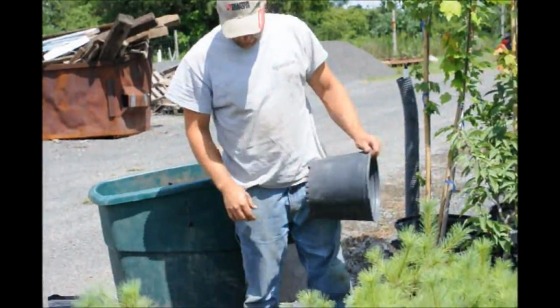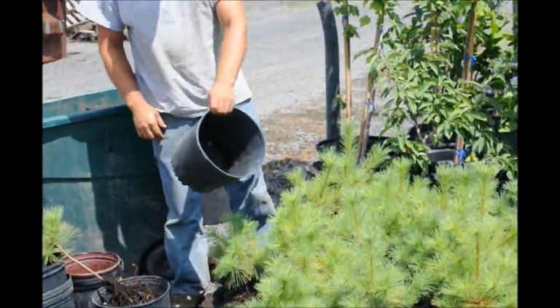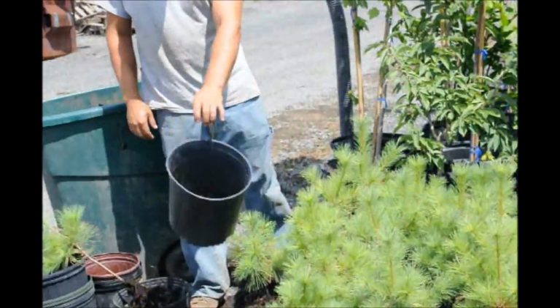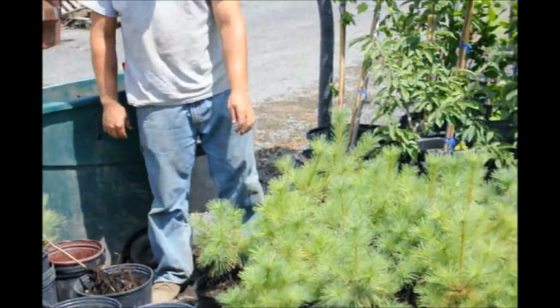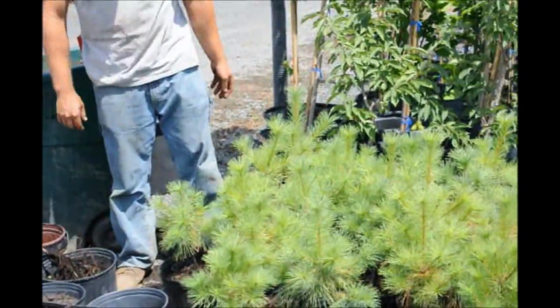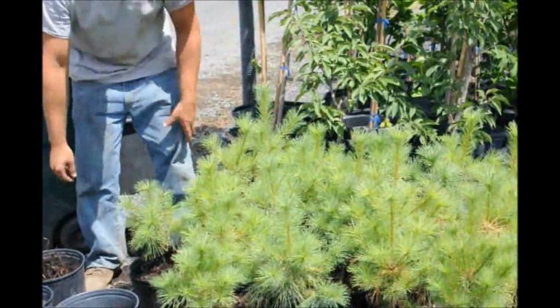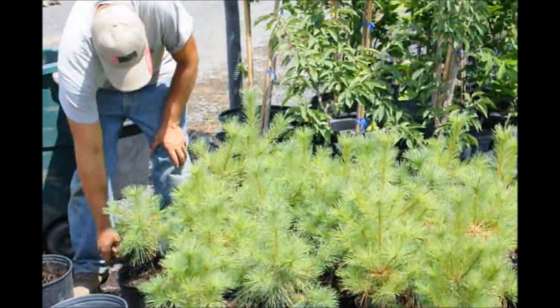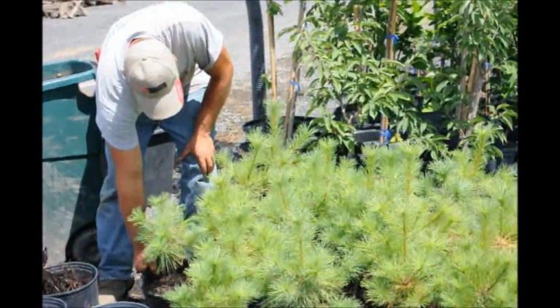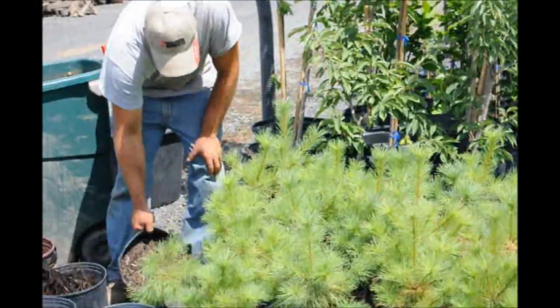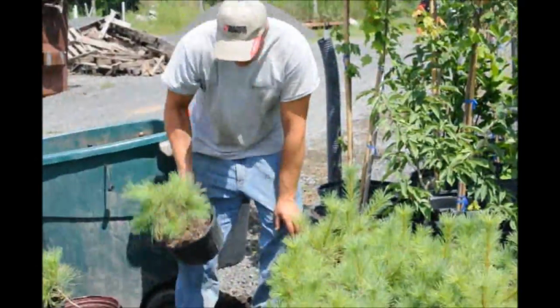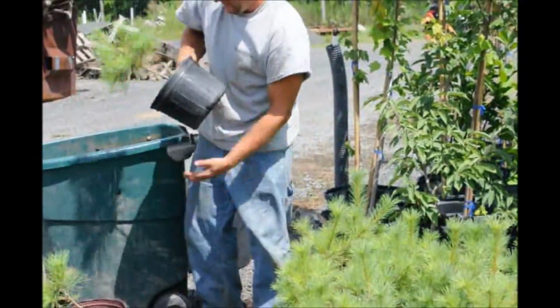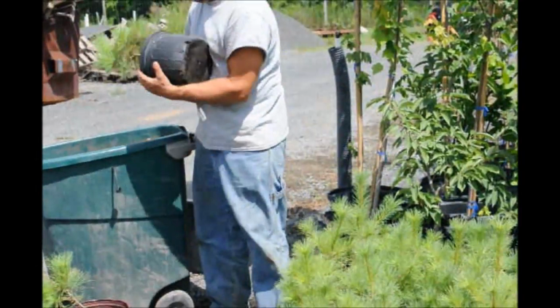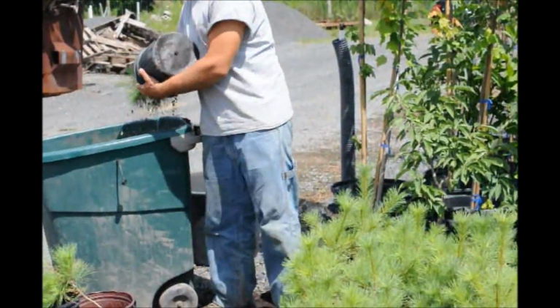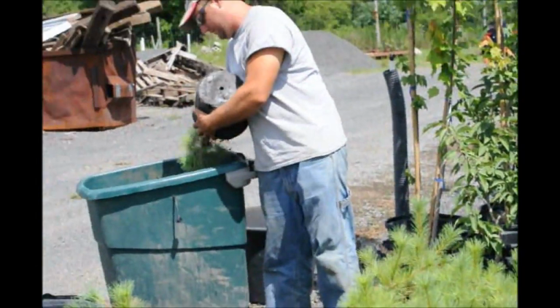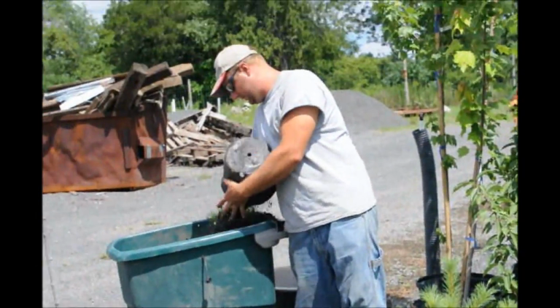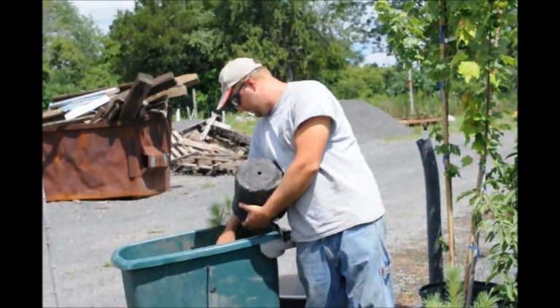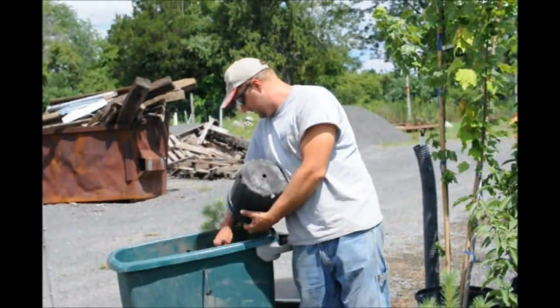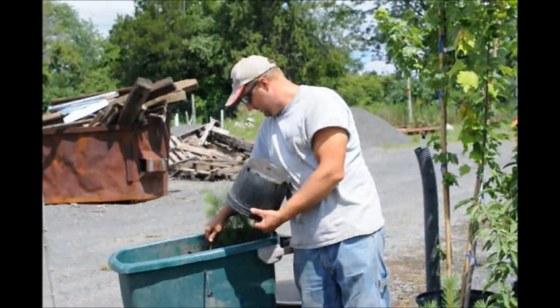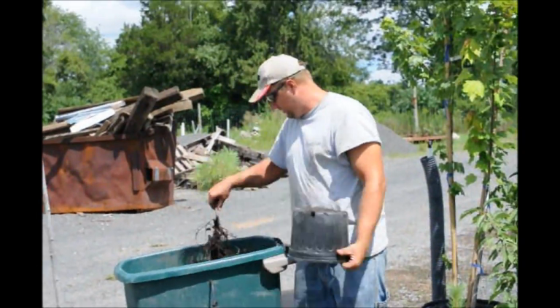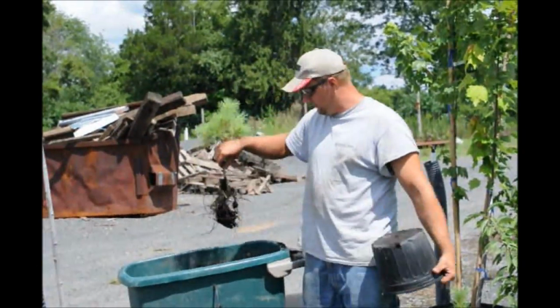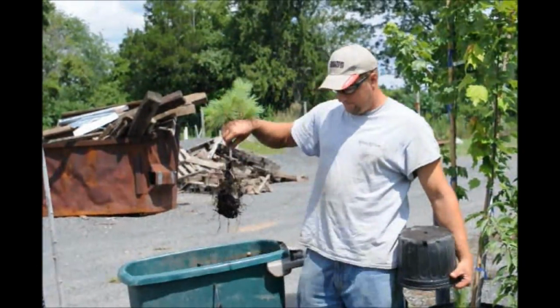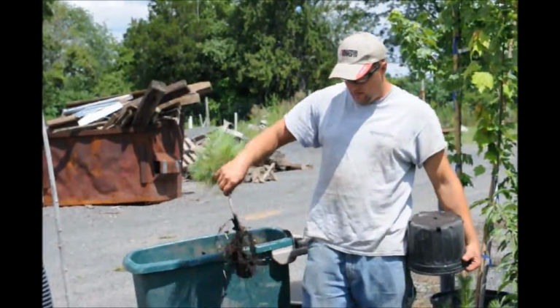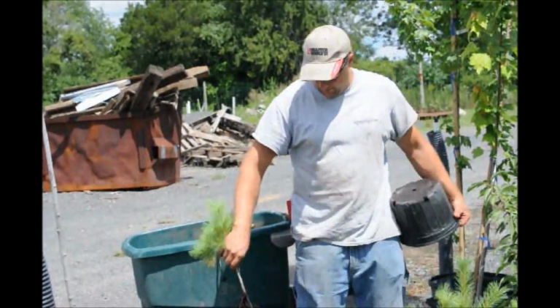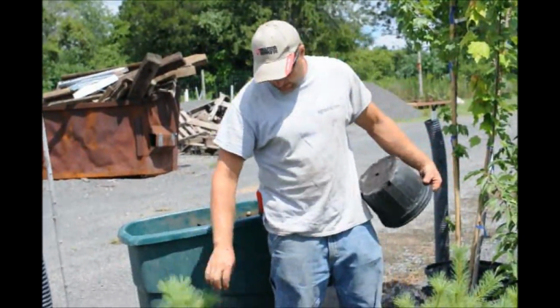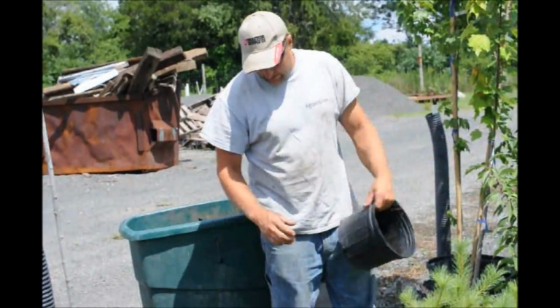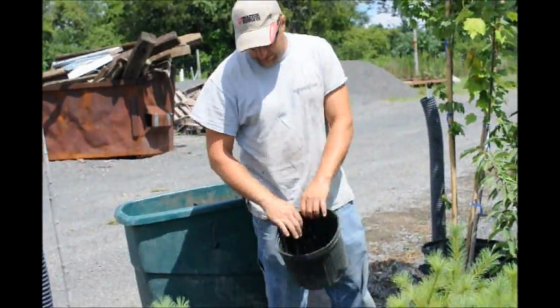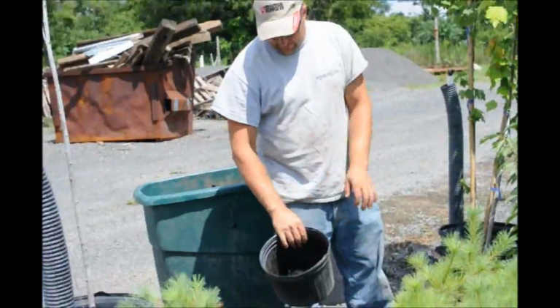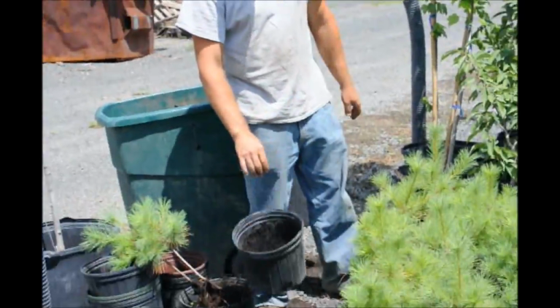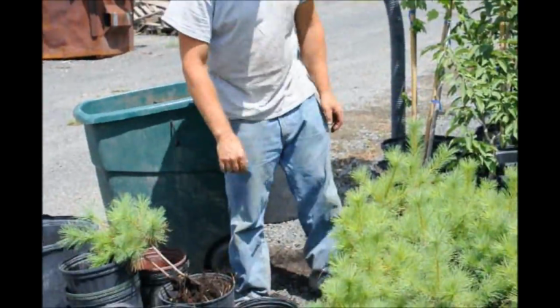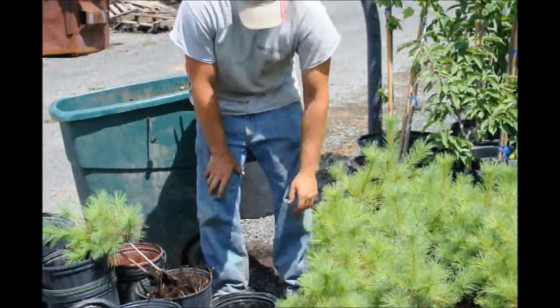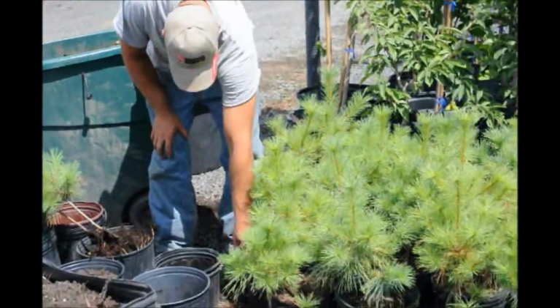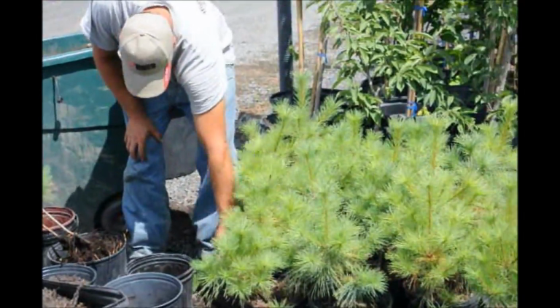We have about 95 more than we need to finish off the field. So we'll just shake a little bit of the dirt out and try to save it so we can use it for other things.